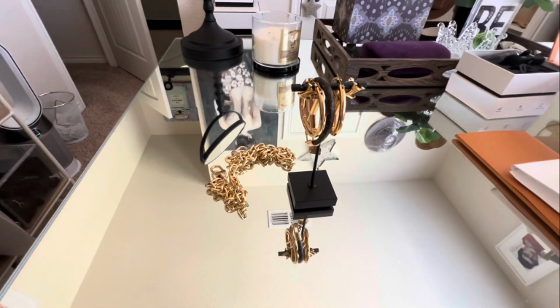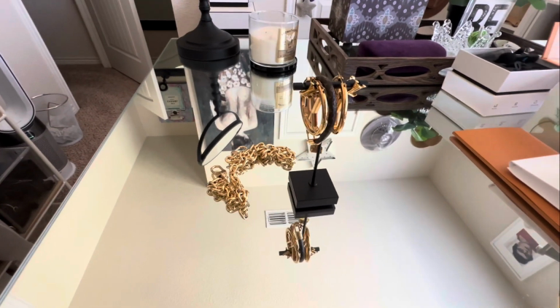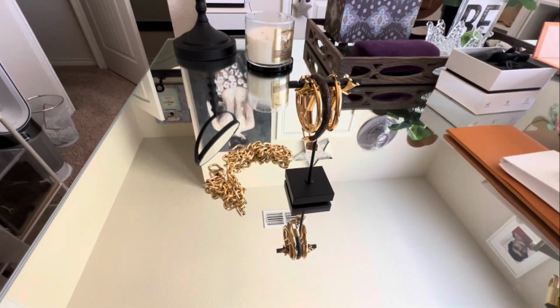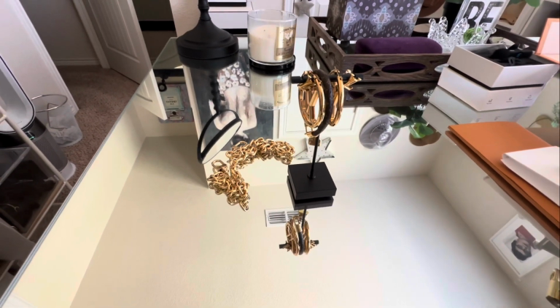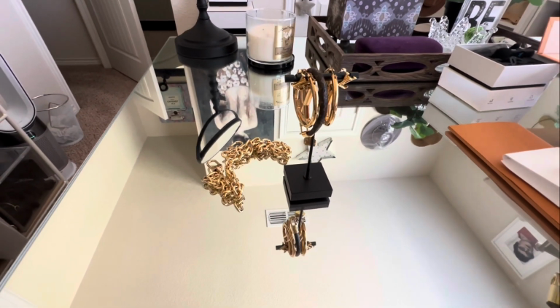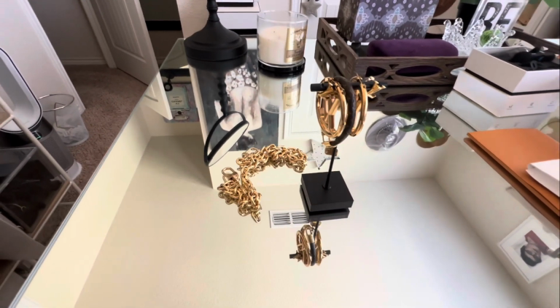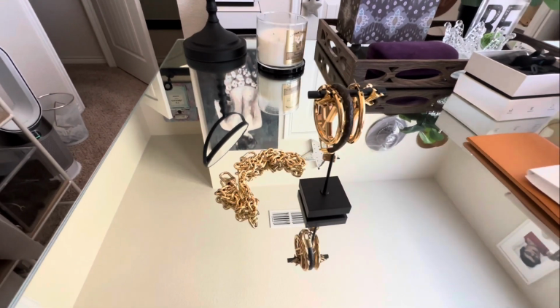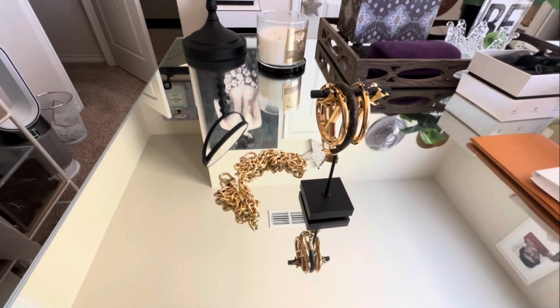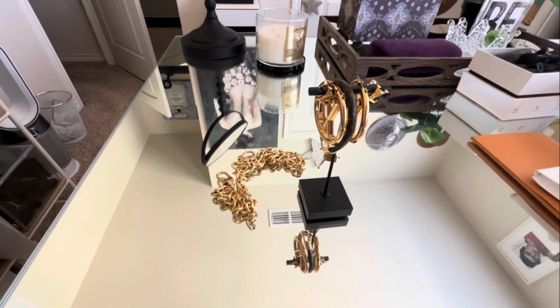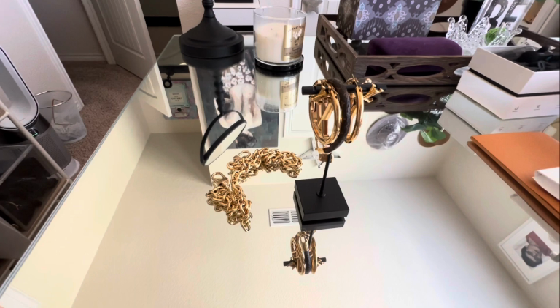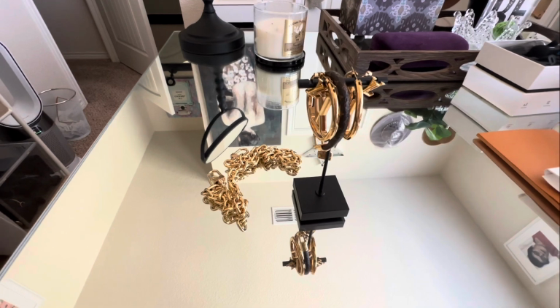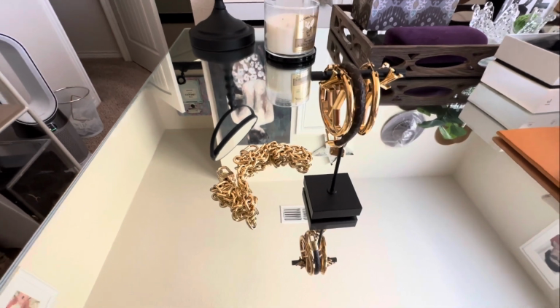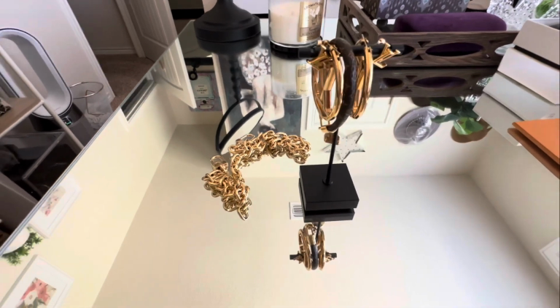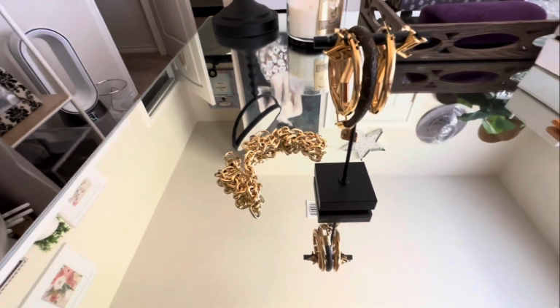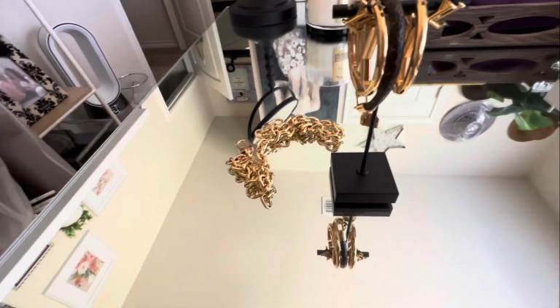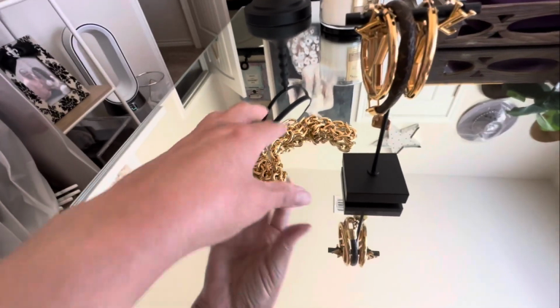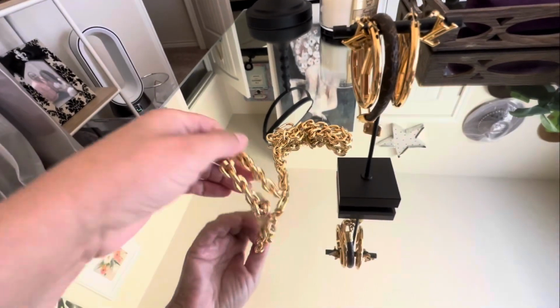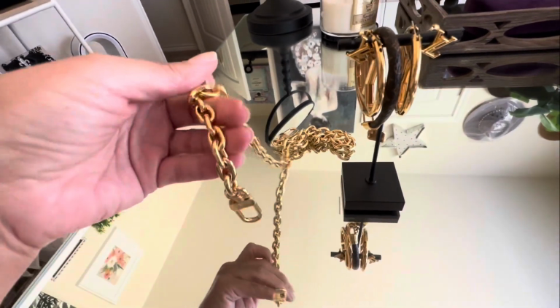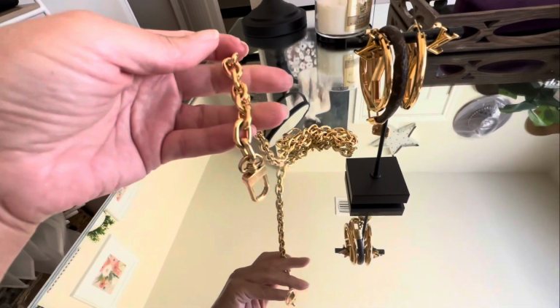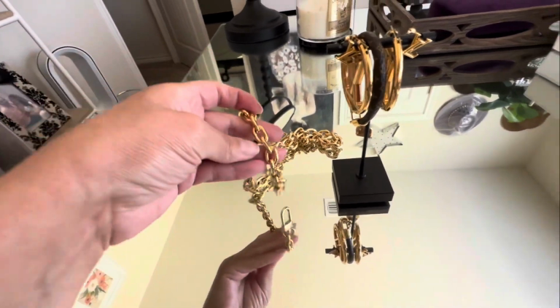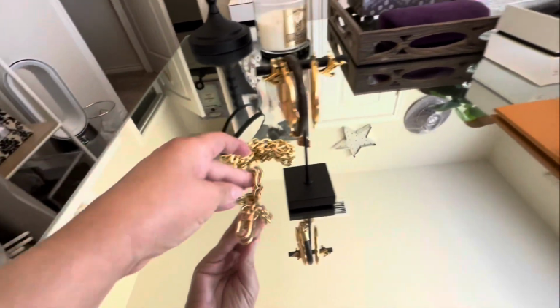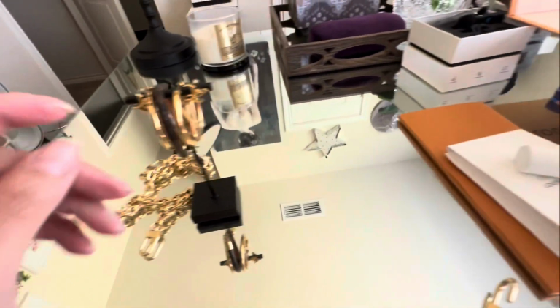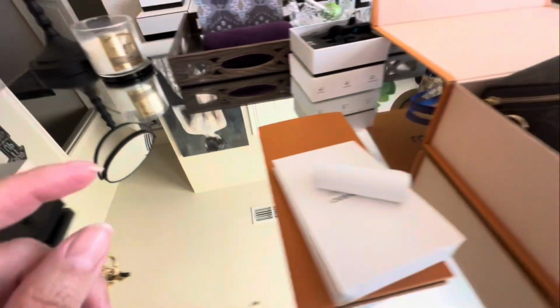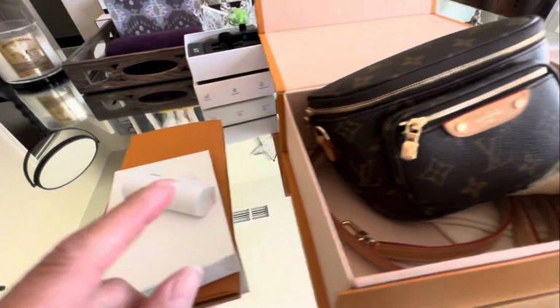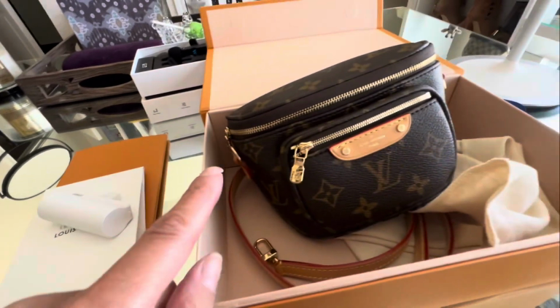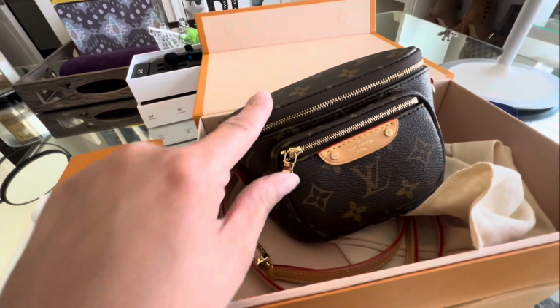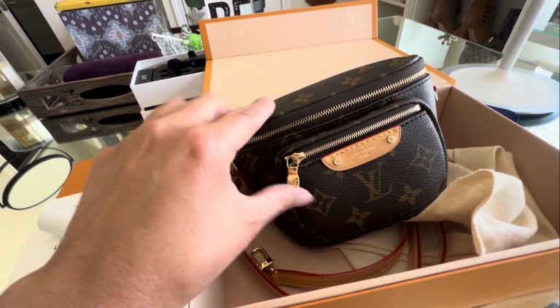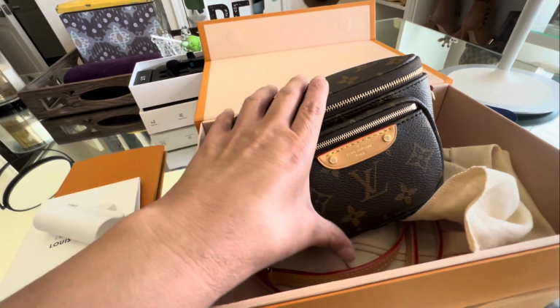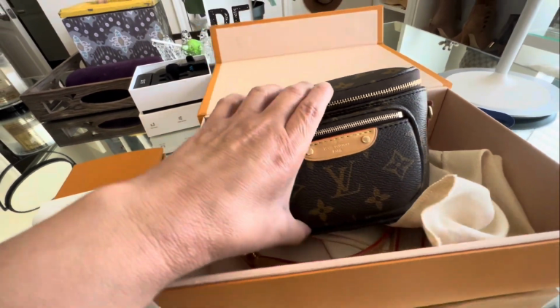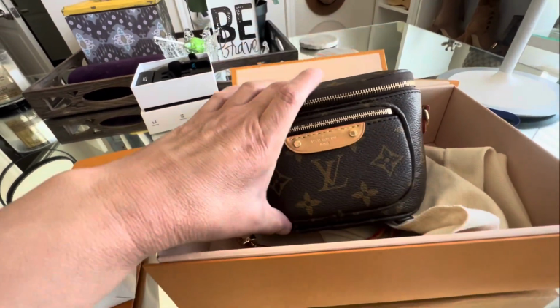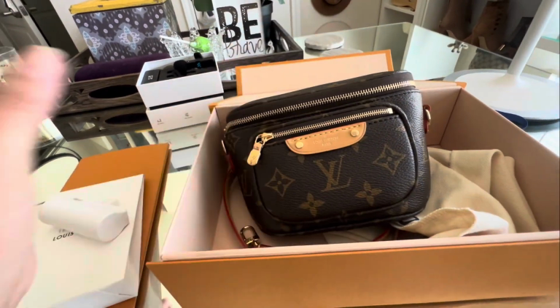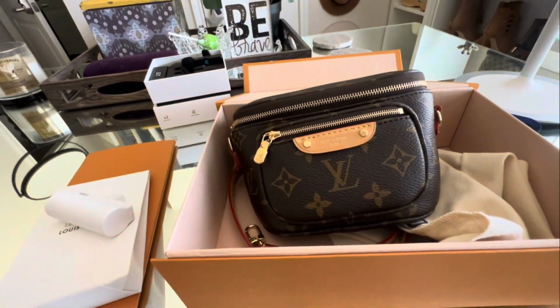Welcome back to my channel. Today I wanted to go ahead and follow up on how I would use this chain that came with my little mini bum bag.